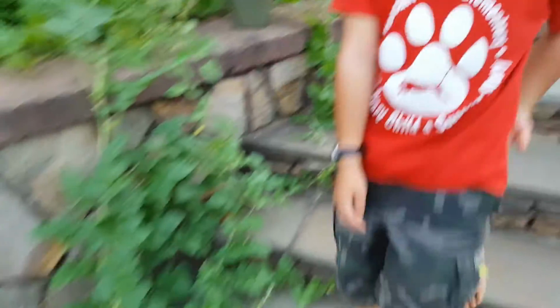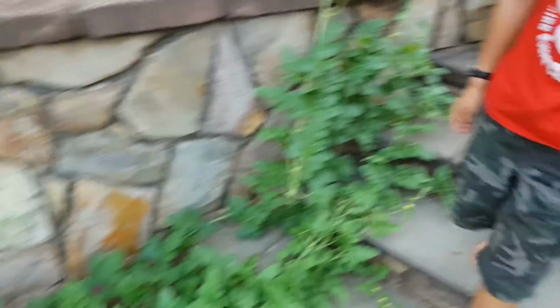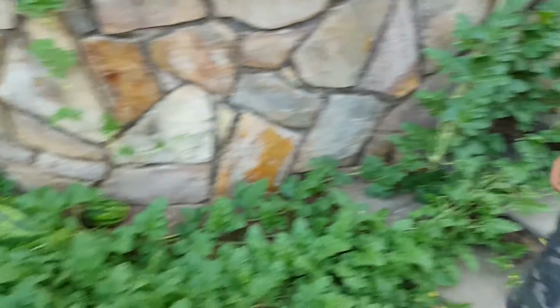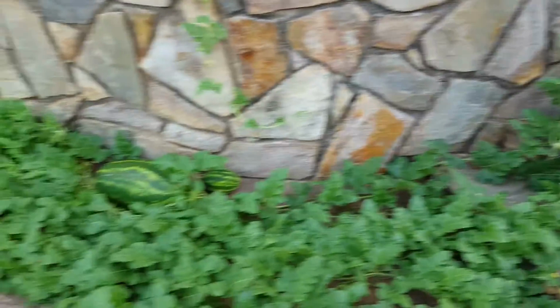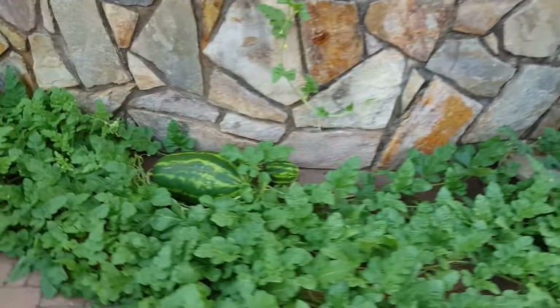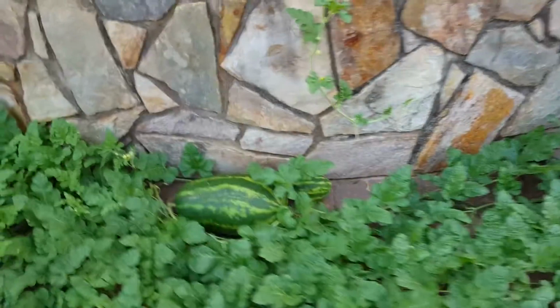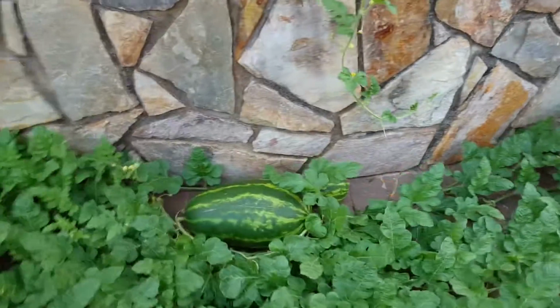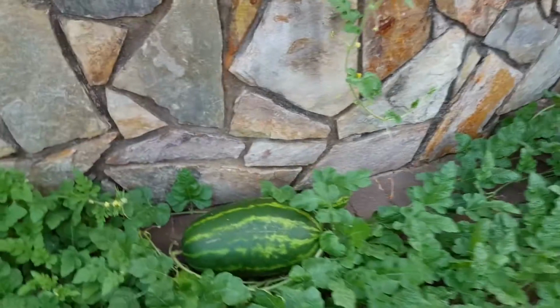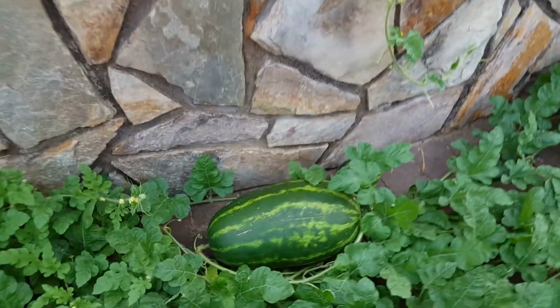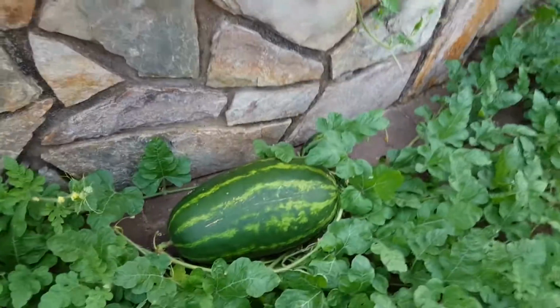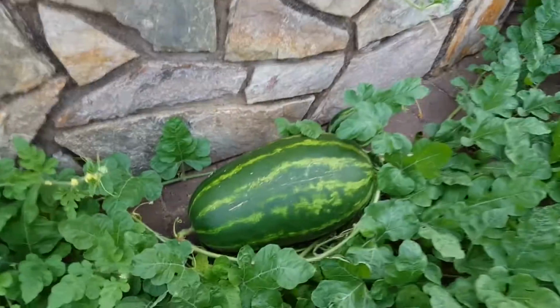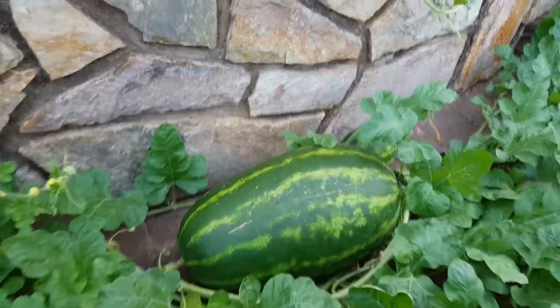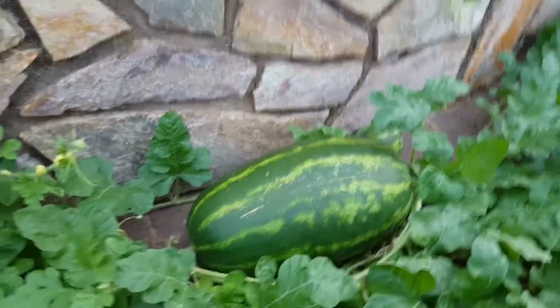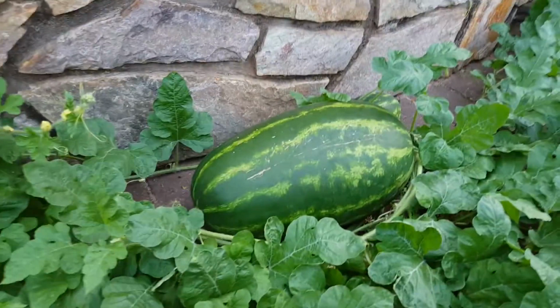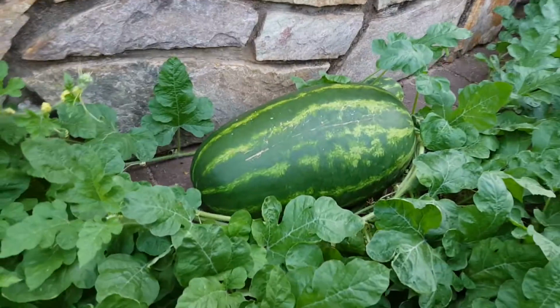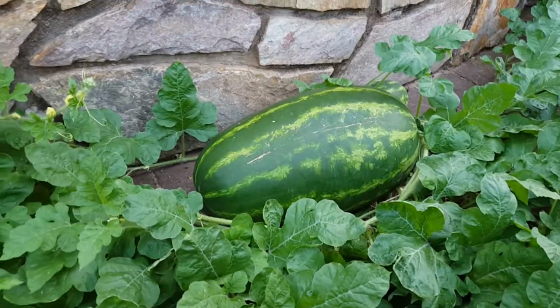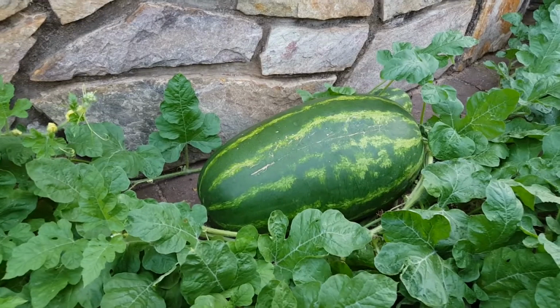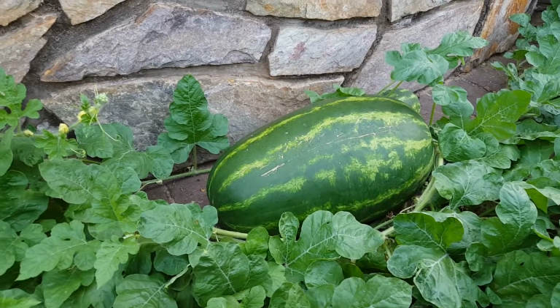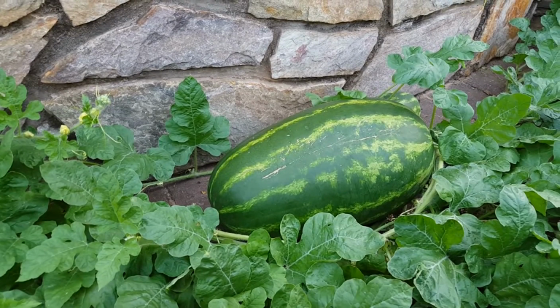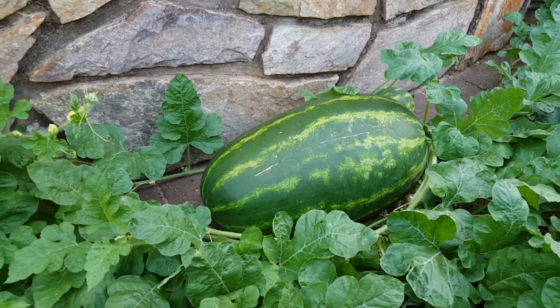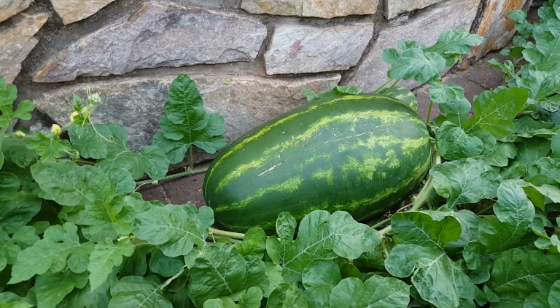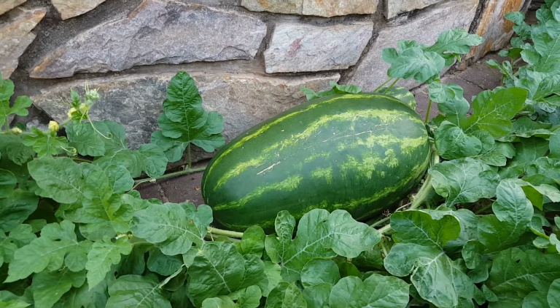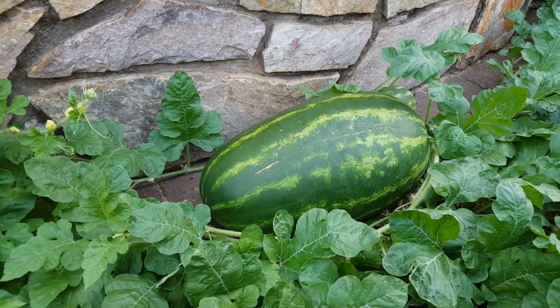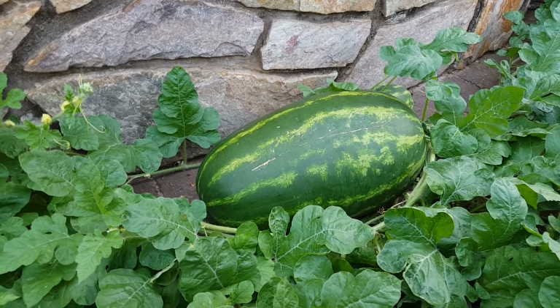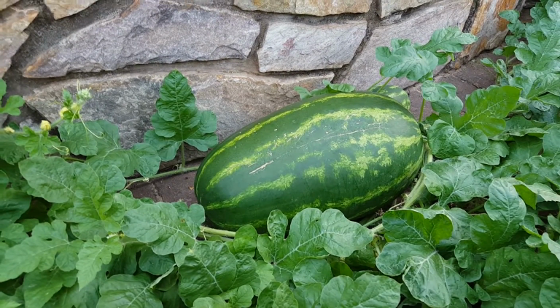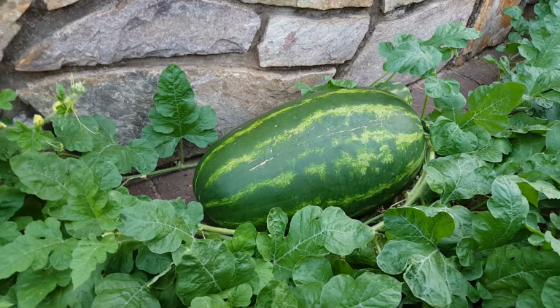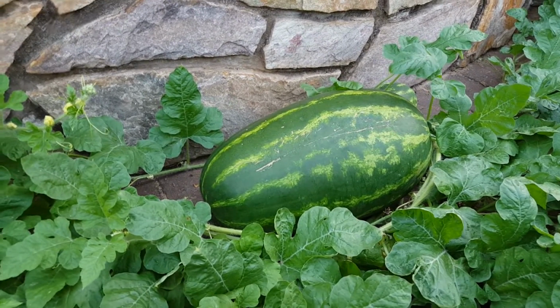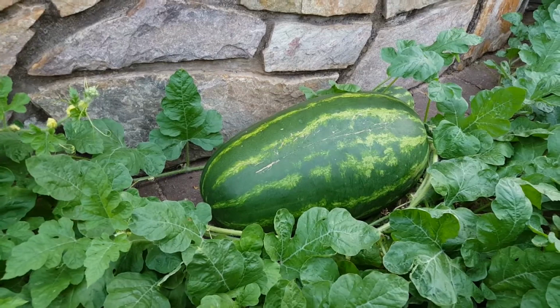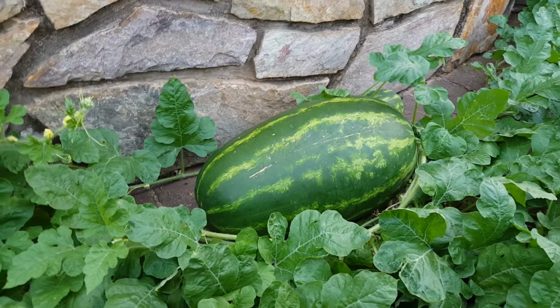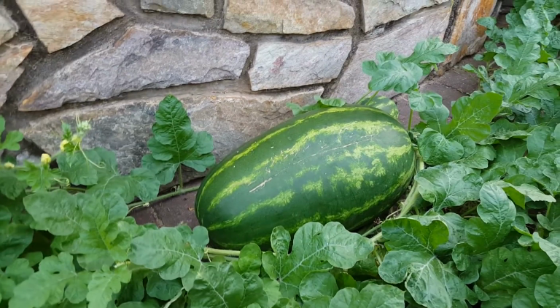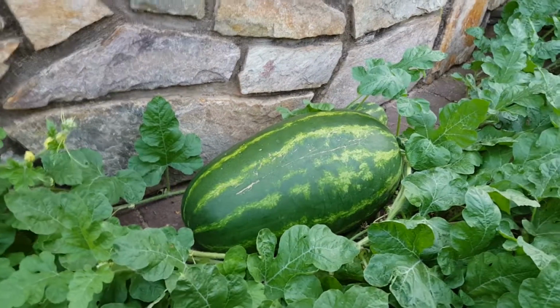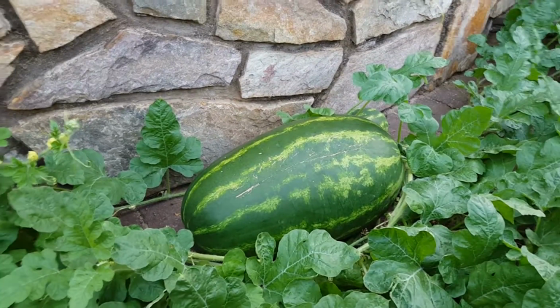All right, so this is the biggest one. Is this one ripe? I think so, but my dad doesn't think so. All right, well how do we know when a watermelon is ripe and ready to pick?